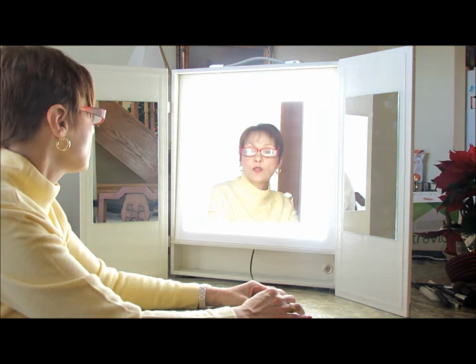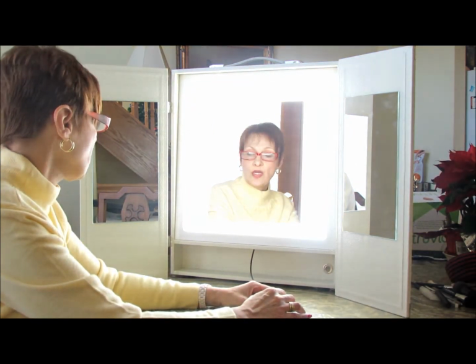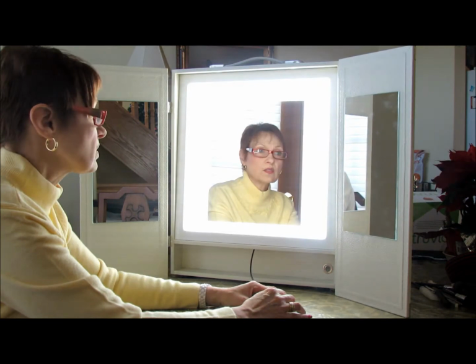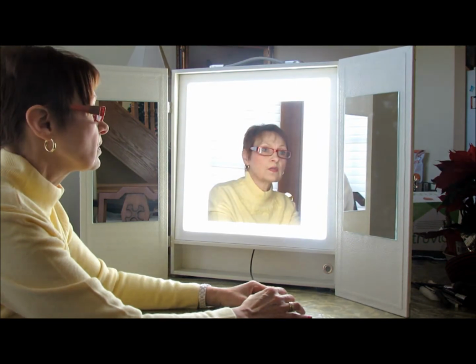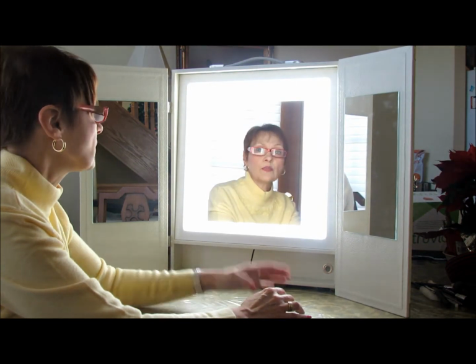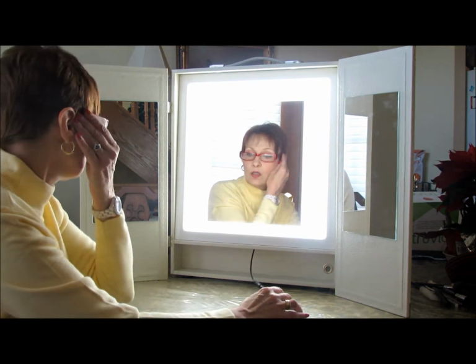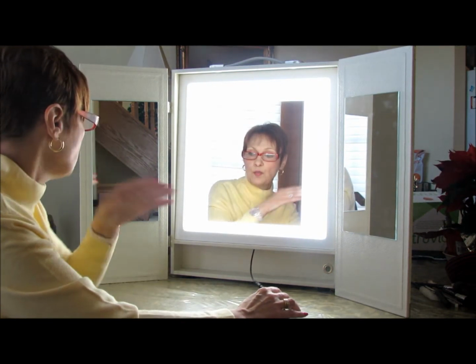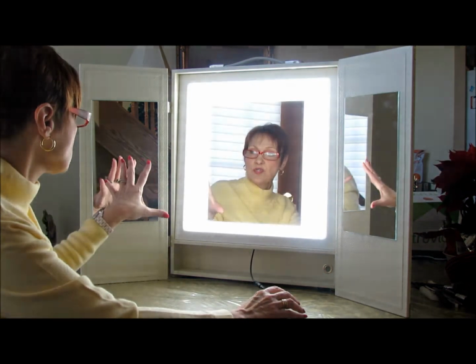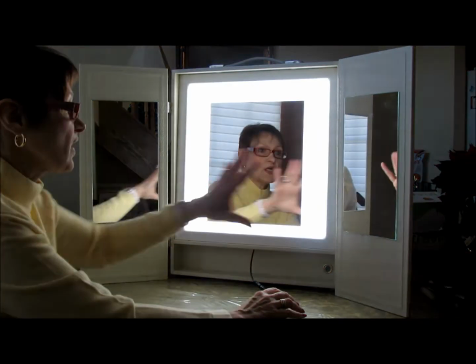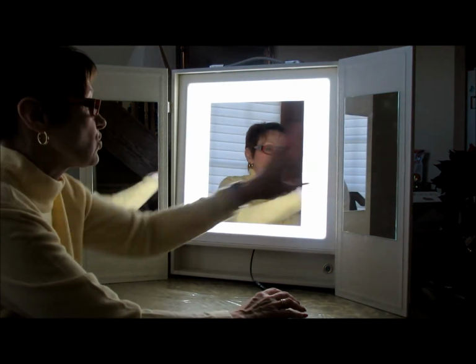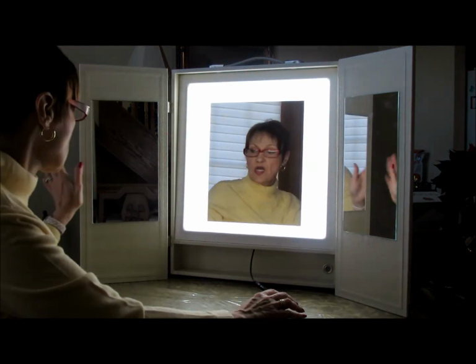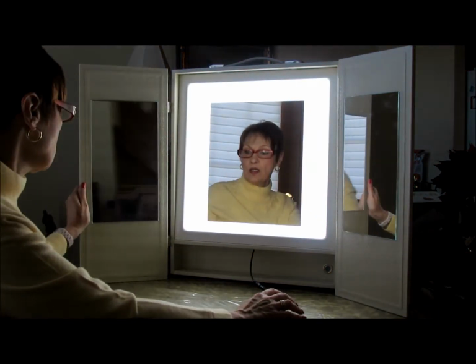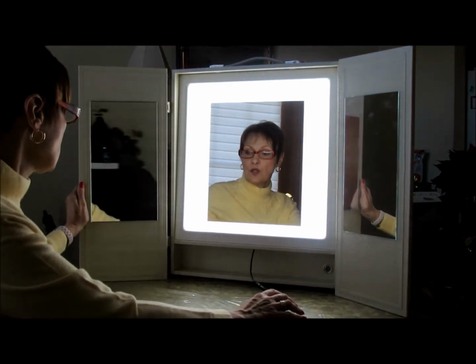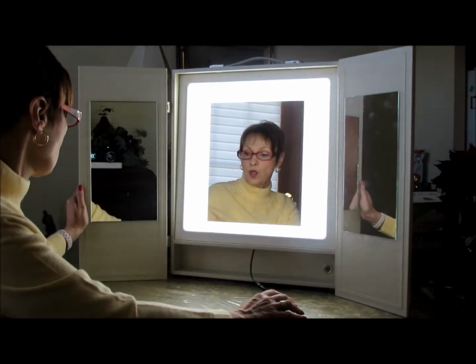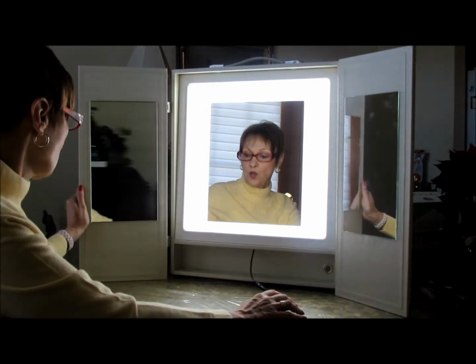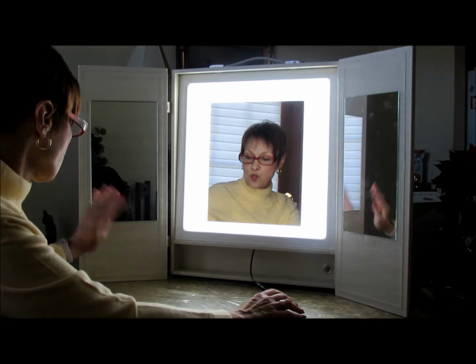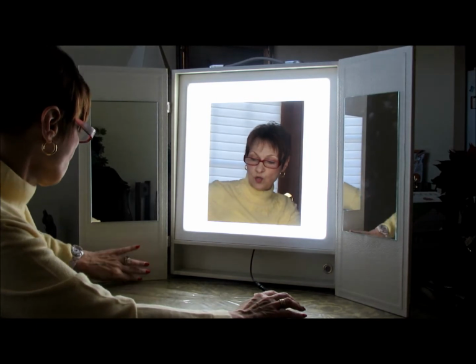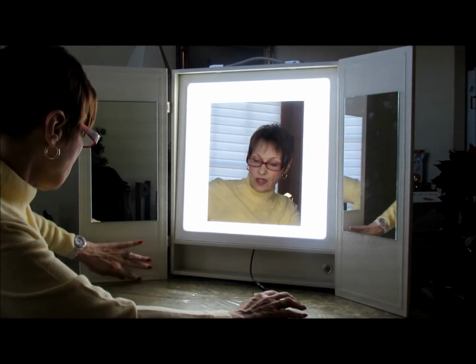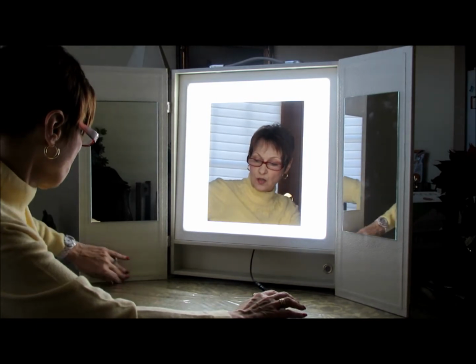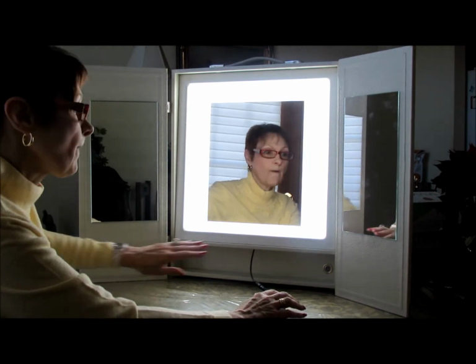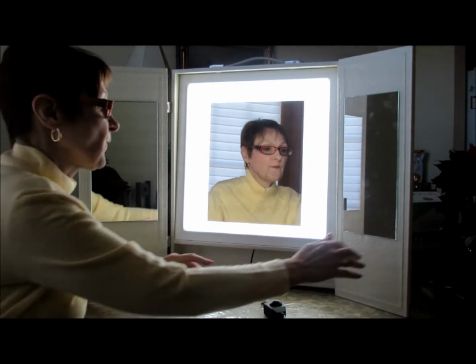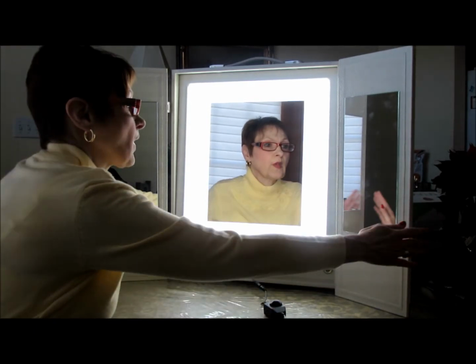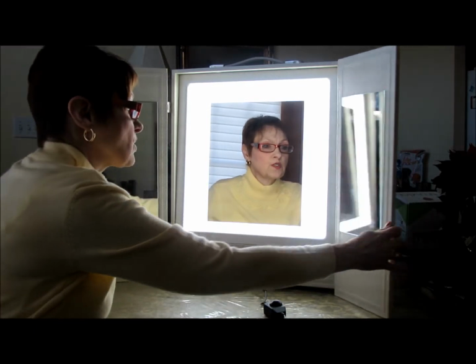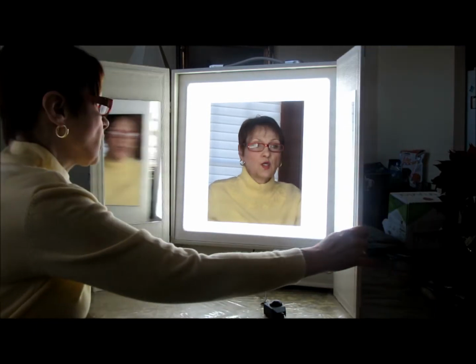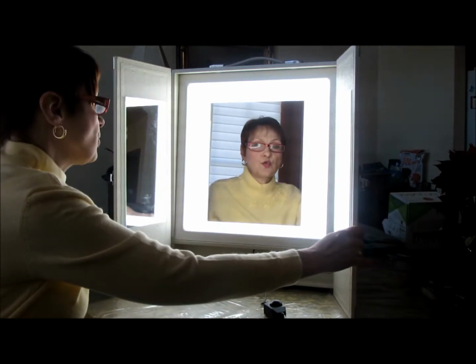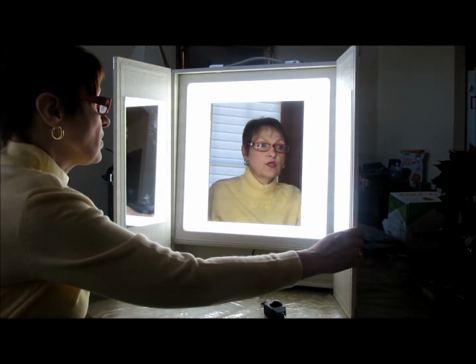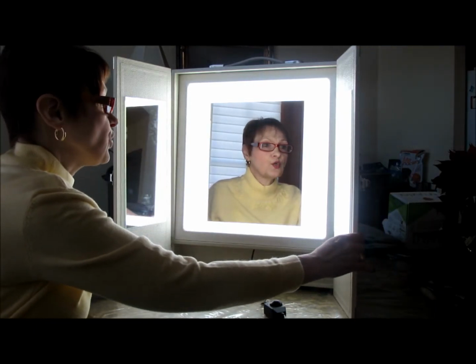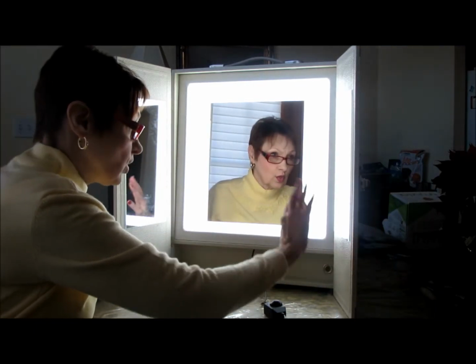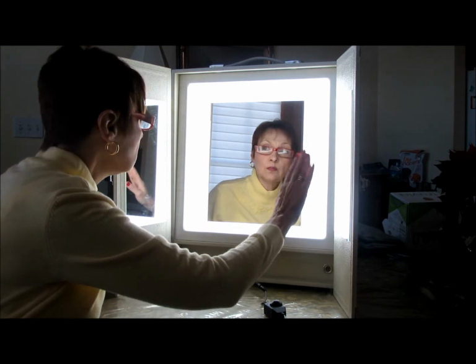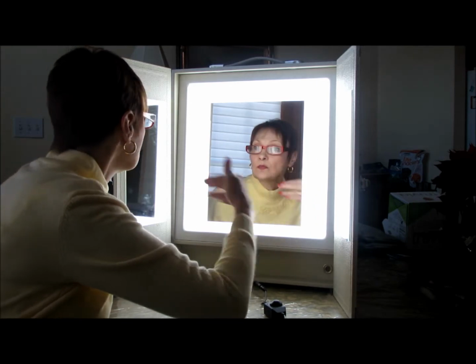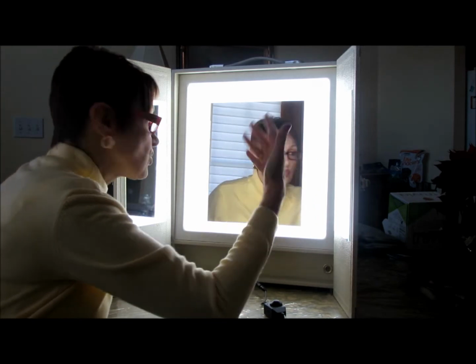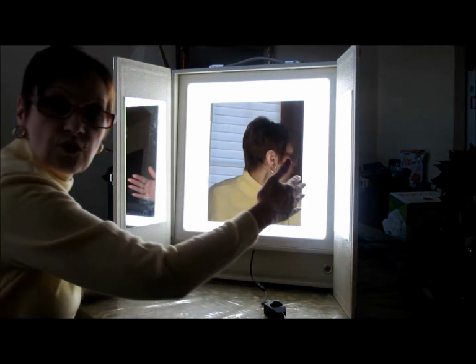That's the mirror itself. Like I said, the two side panels are what sold me on it, because I like that you could look and you have different views.